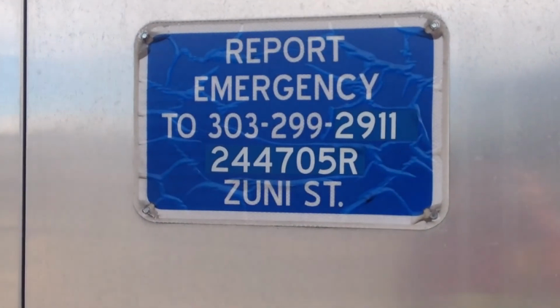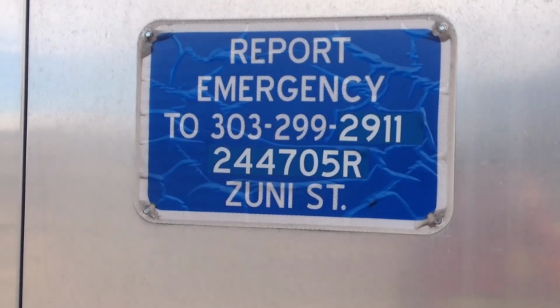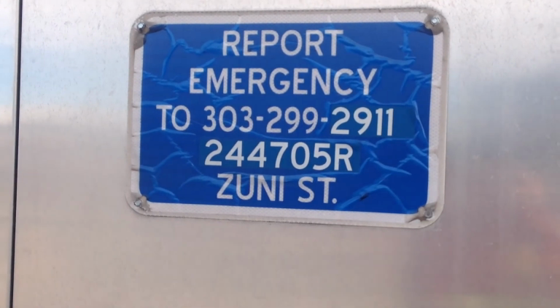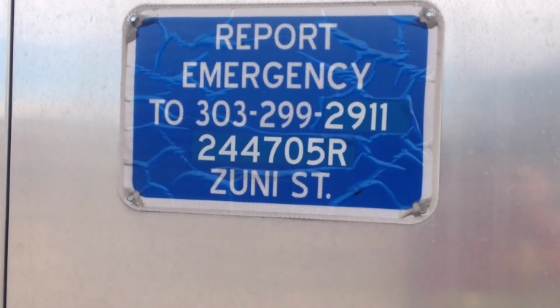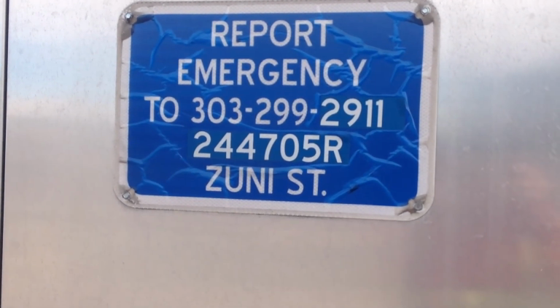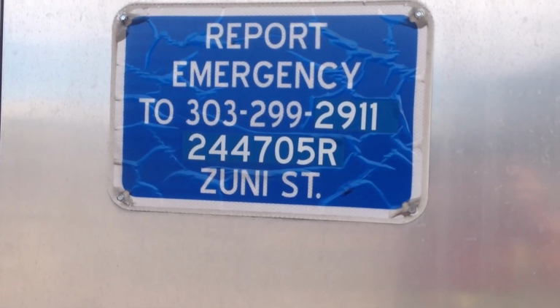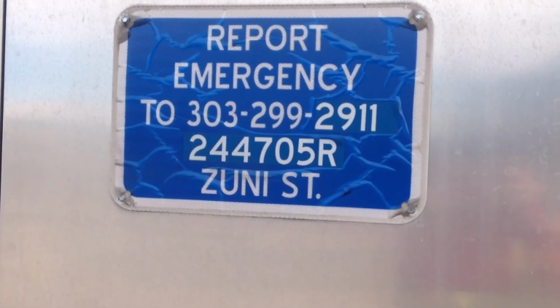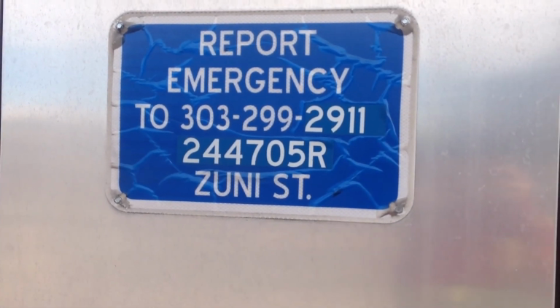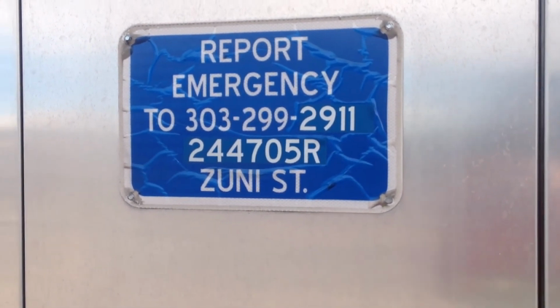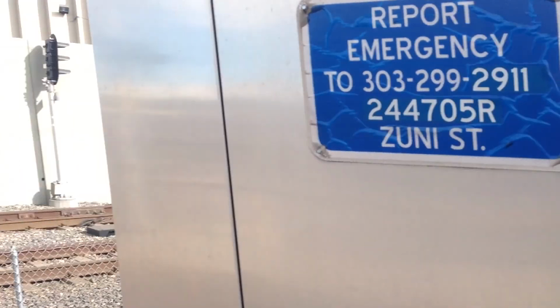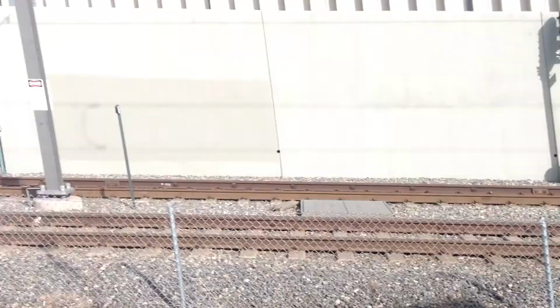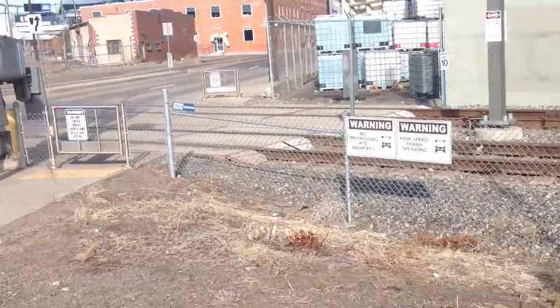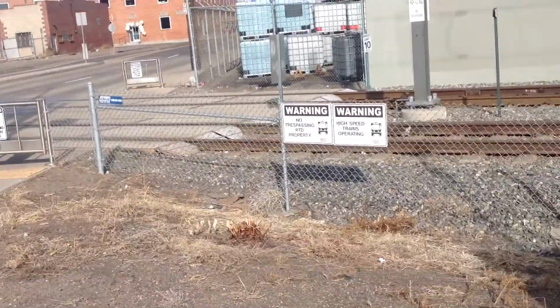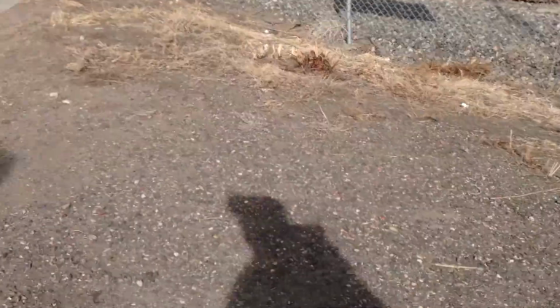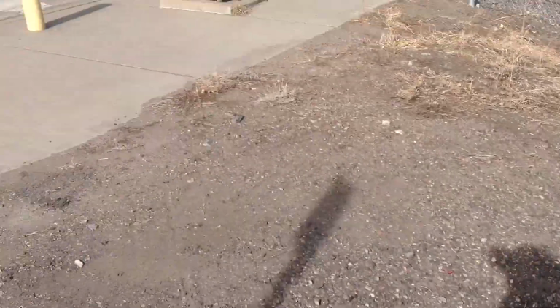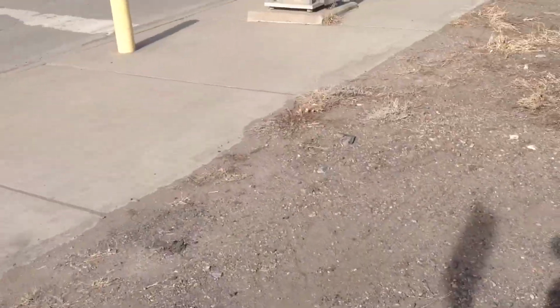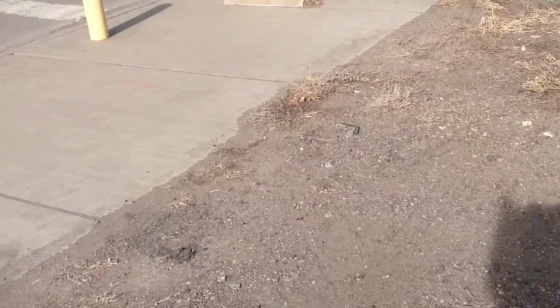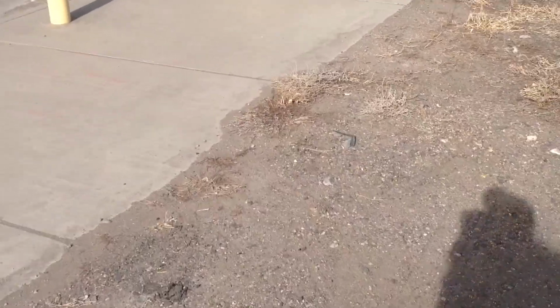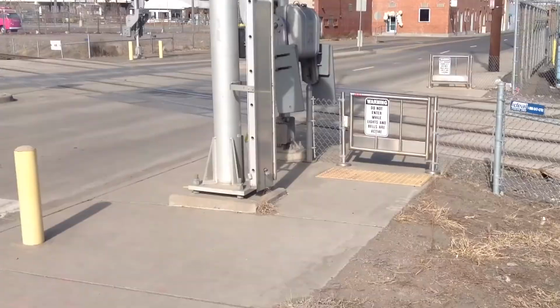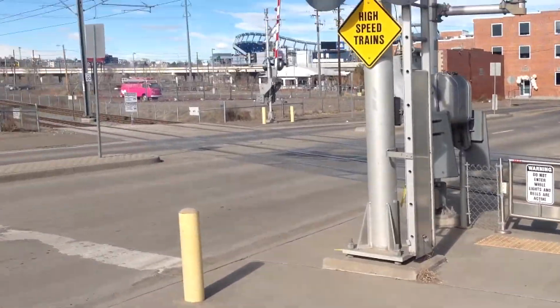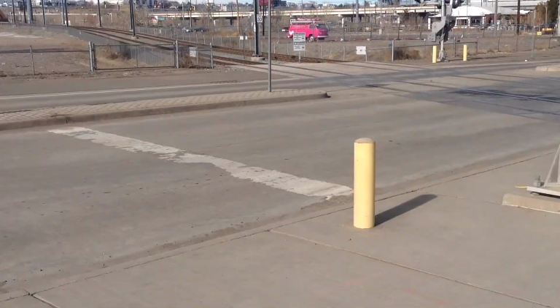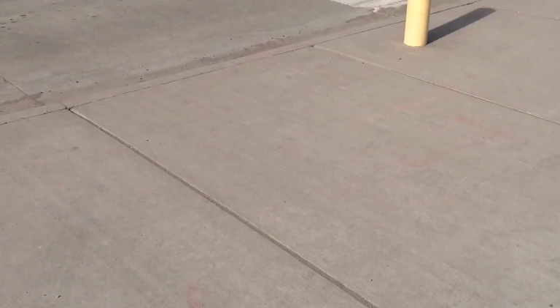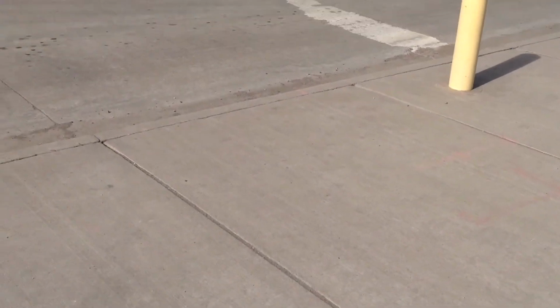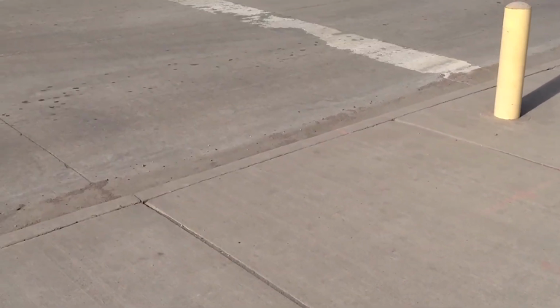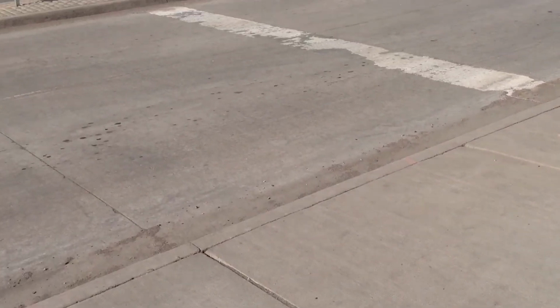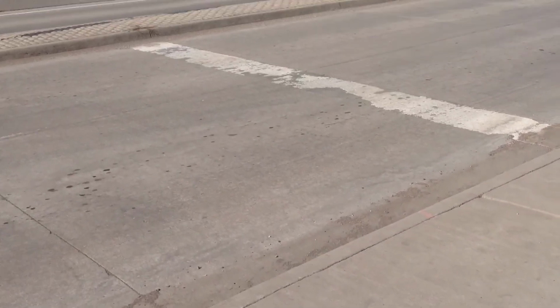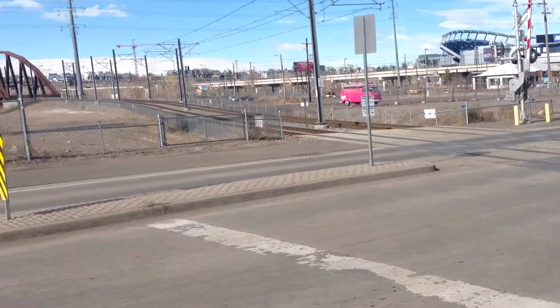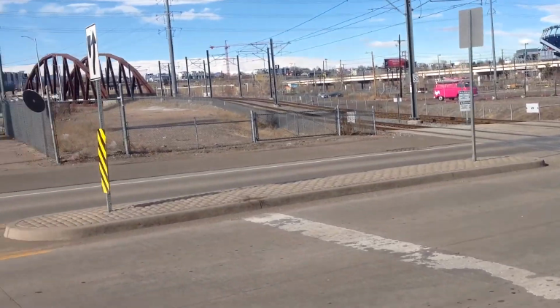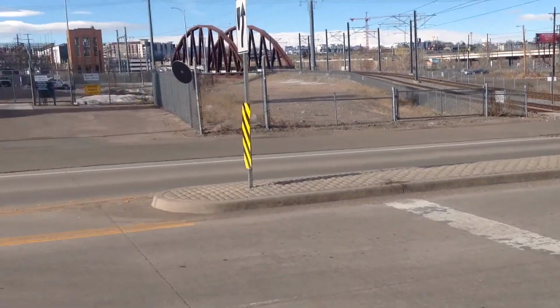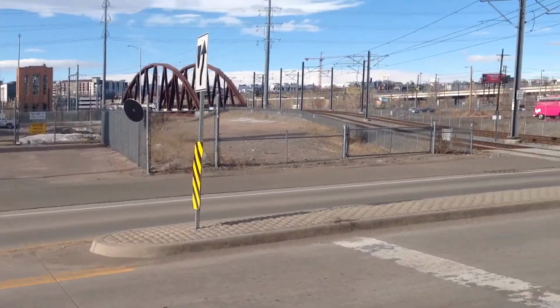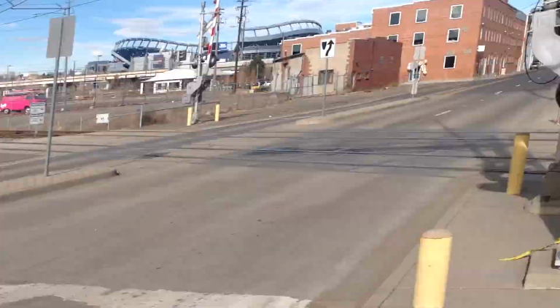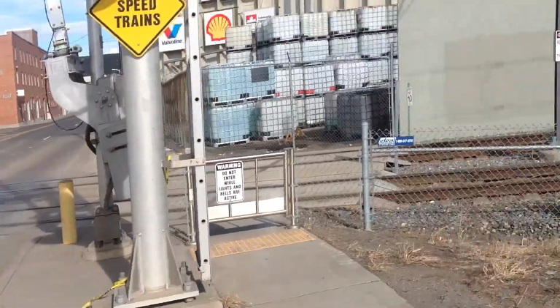The DOT number for this crossing is 244705R. This is on the RTD W line. It goes from Union Station to Jeffco Government Center in Golden Station, so pretty much Golden.